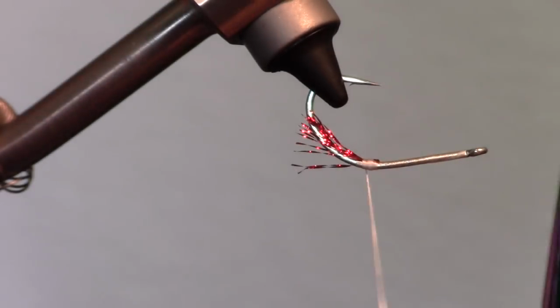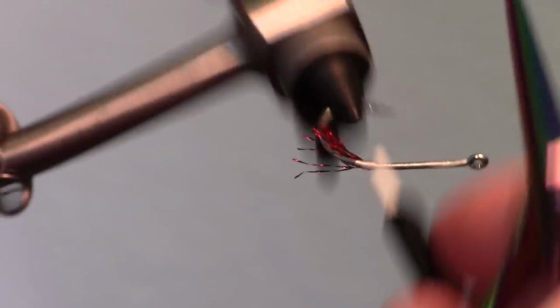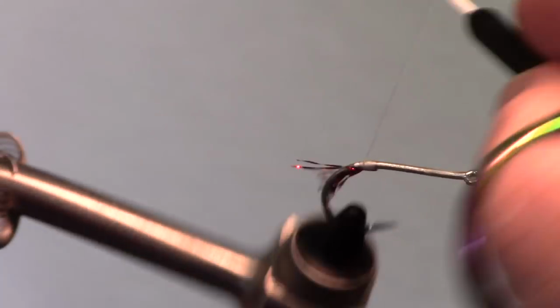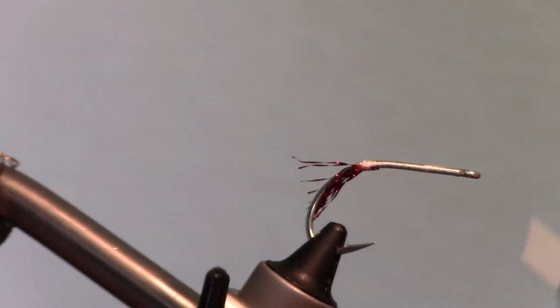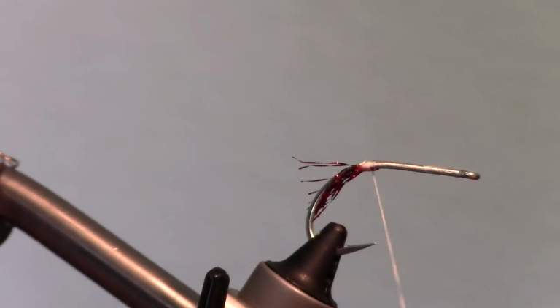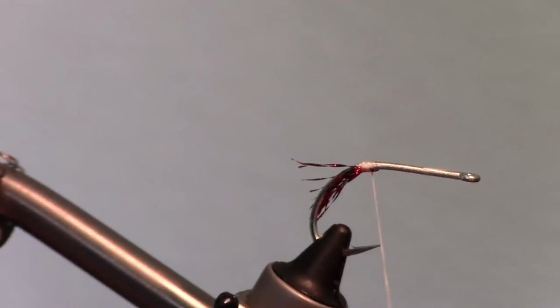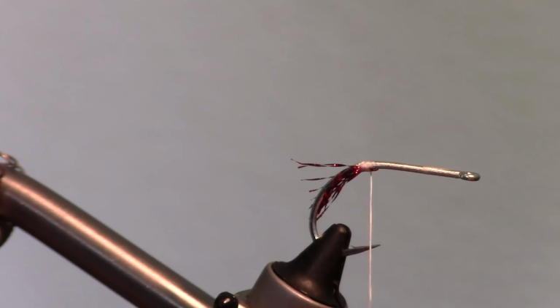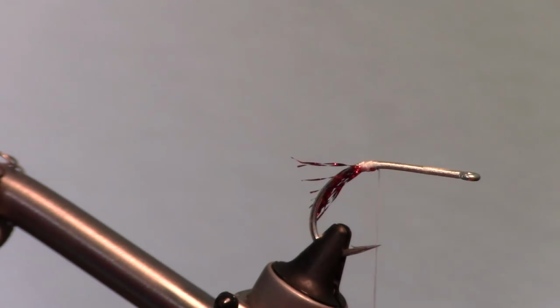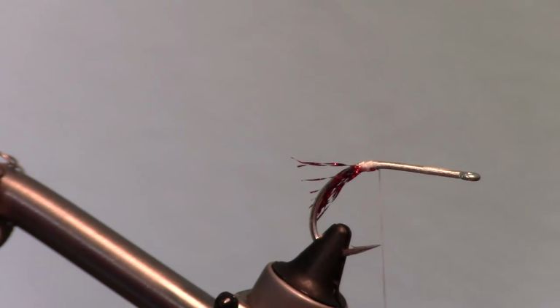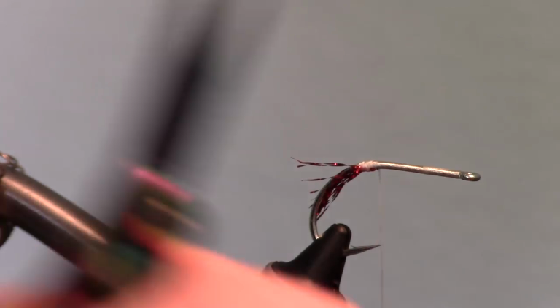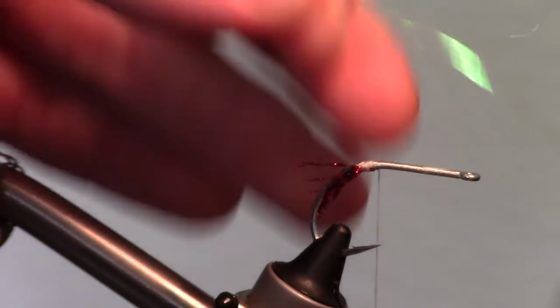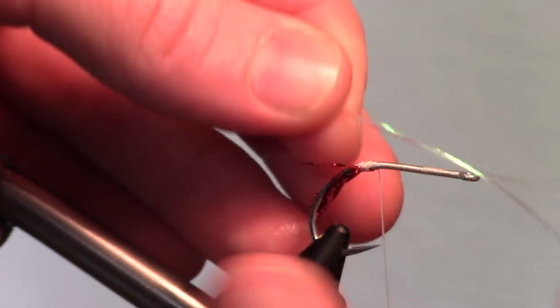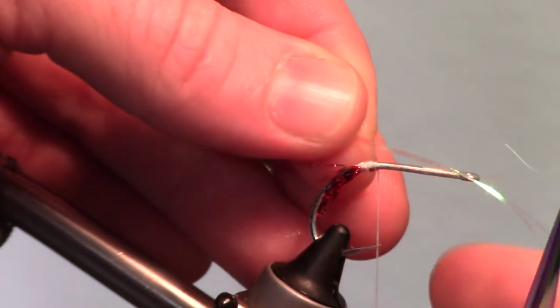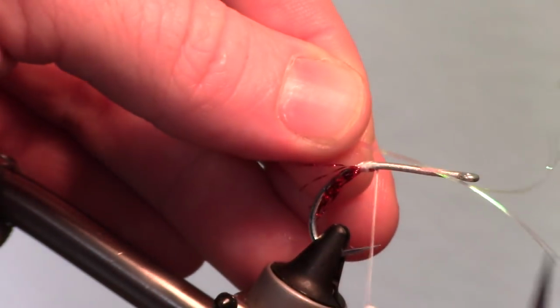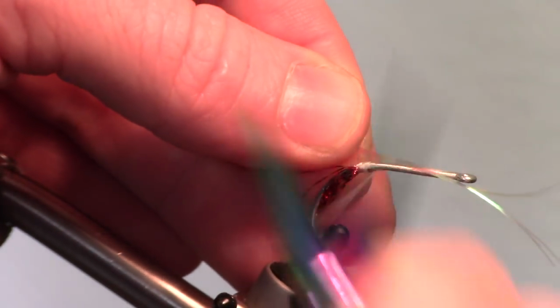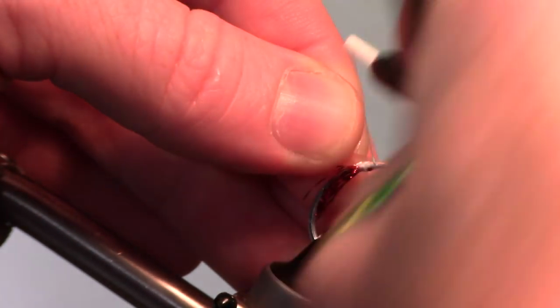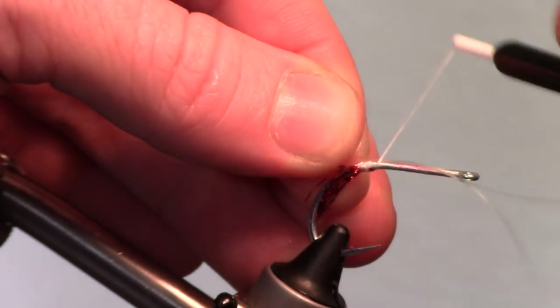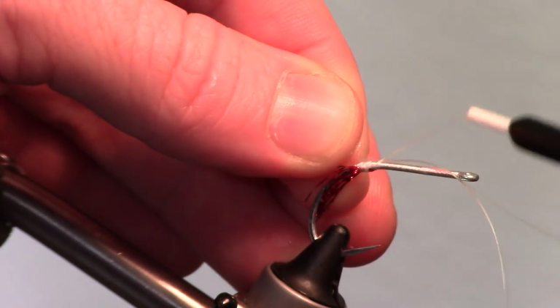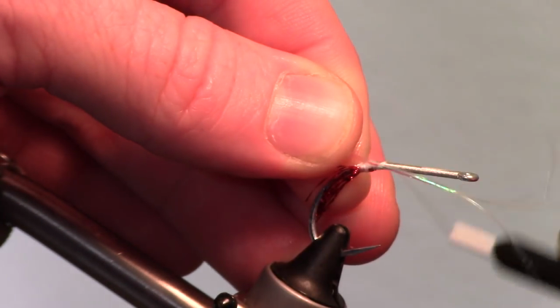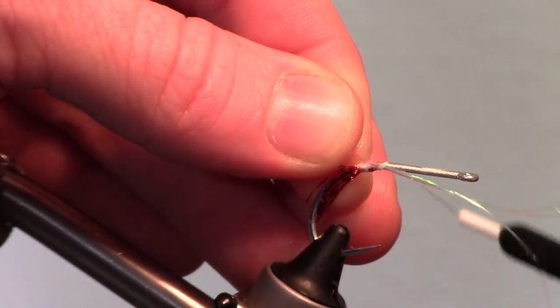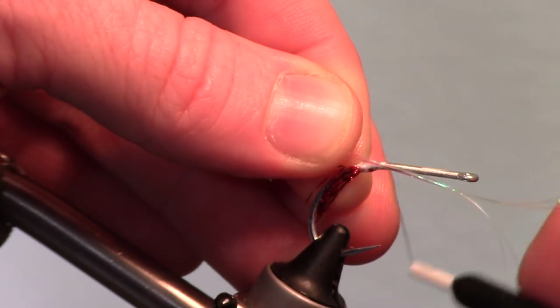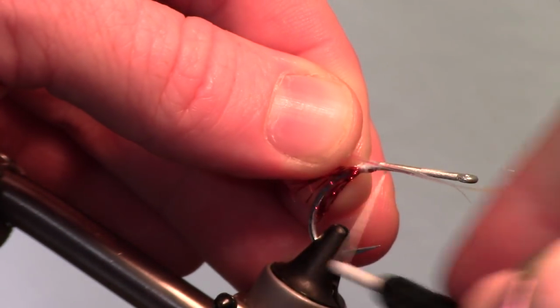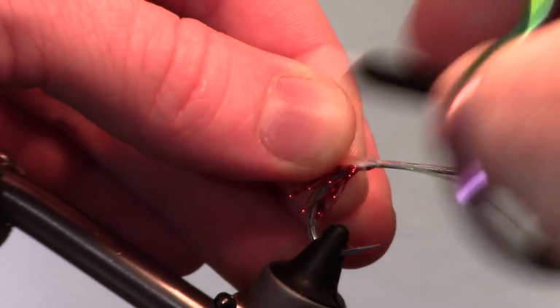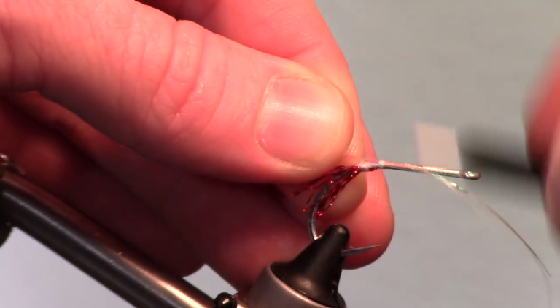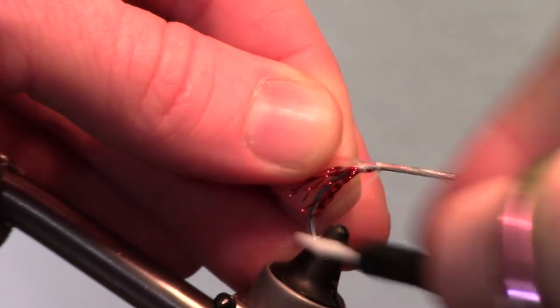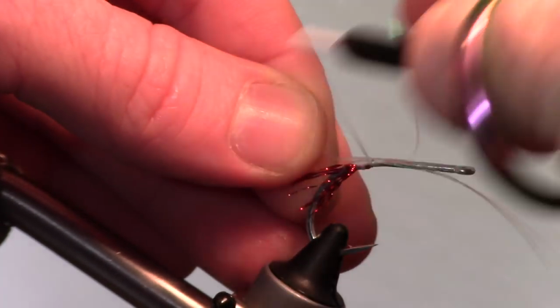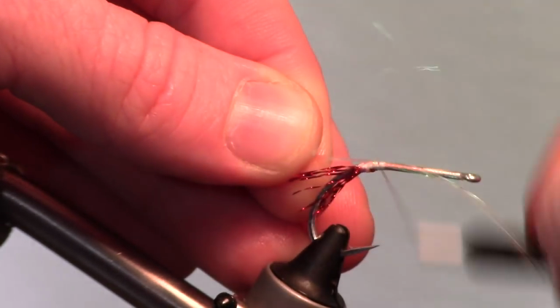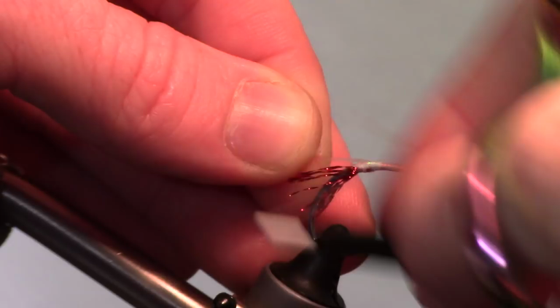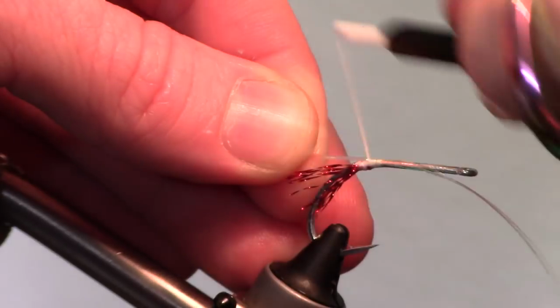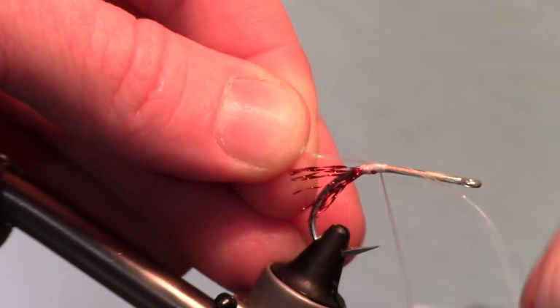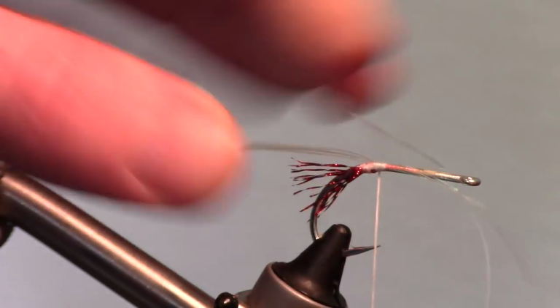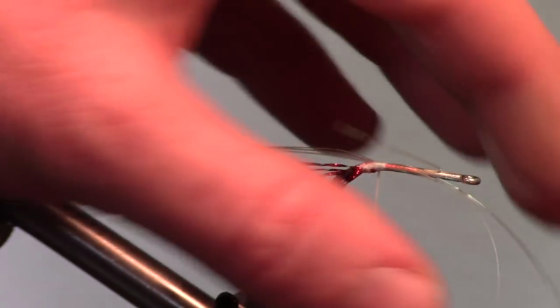Rotate your fly to the upright position and clip some strands of fine pearl flashabou and tie them in in the same manner as the crystal flash.